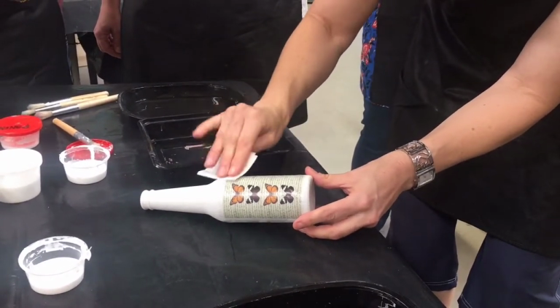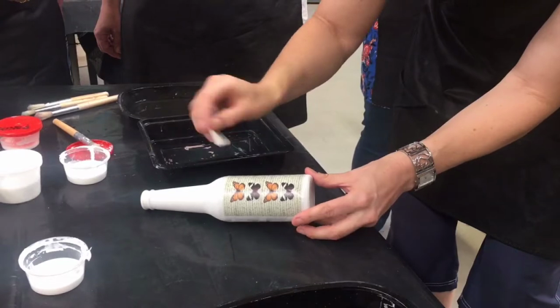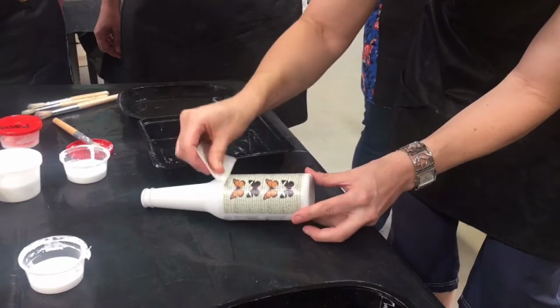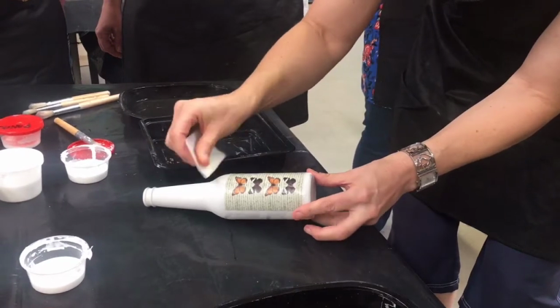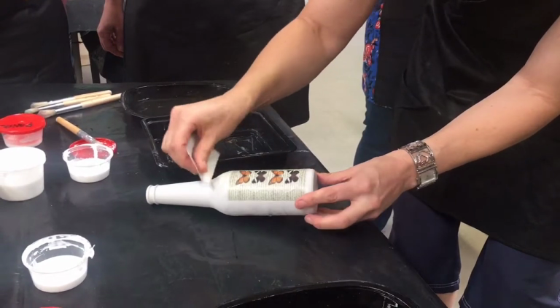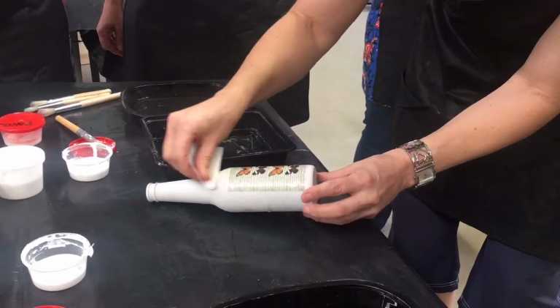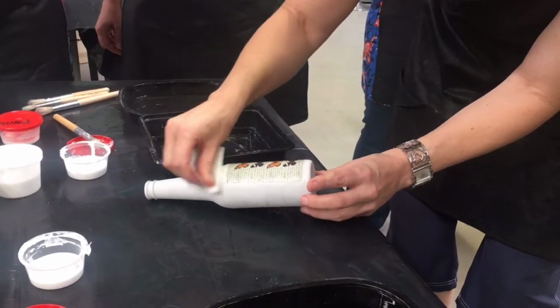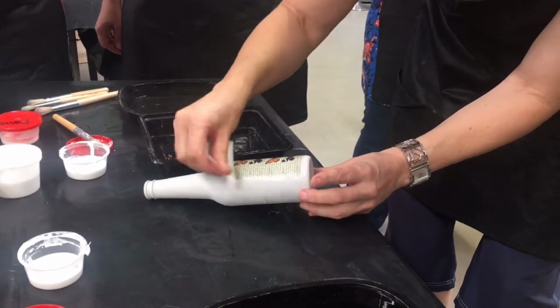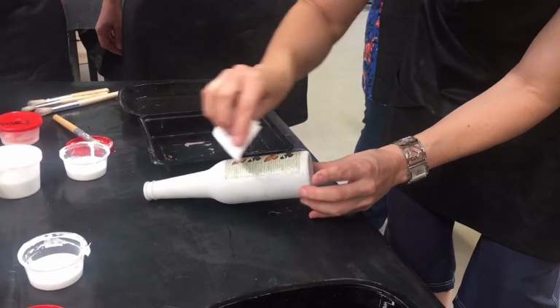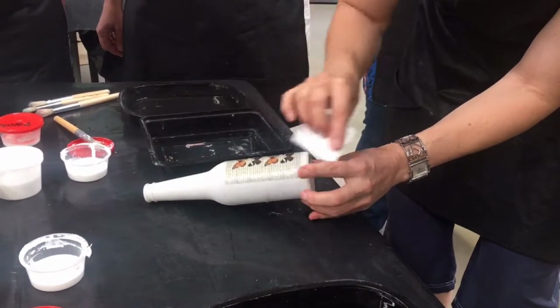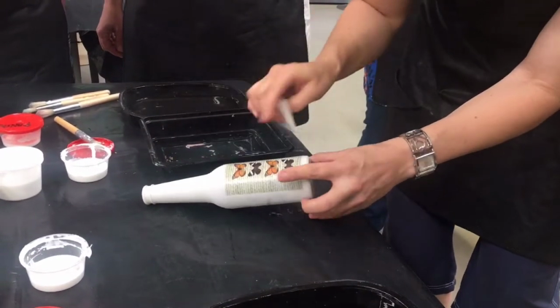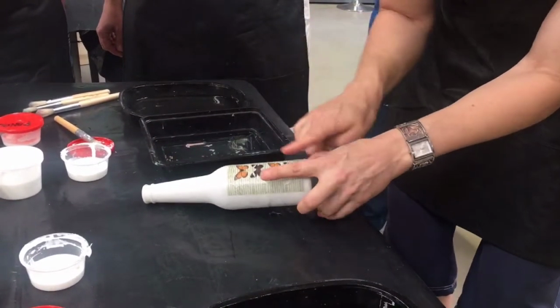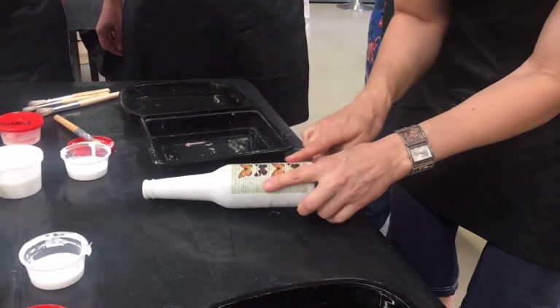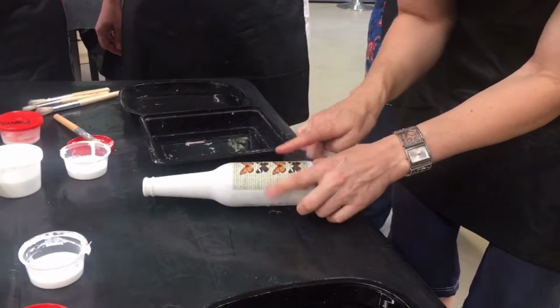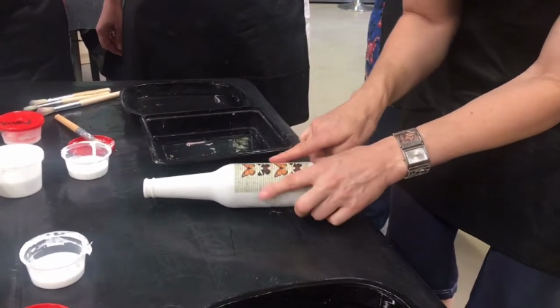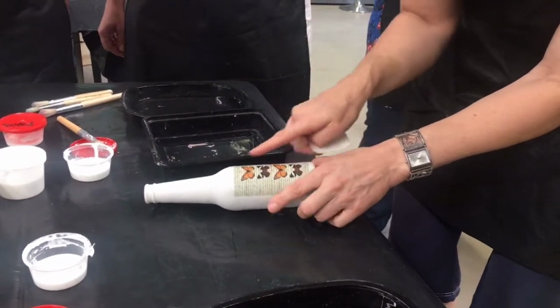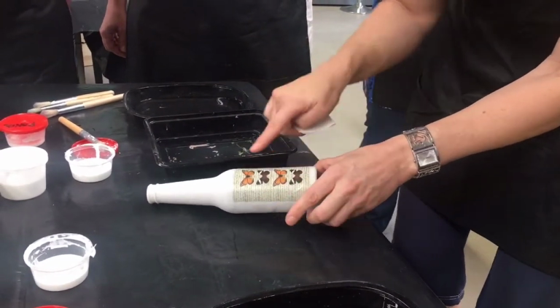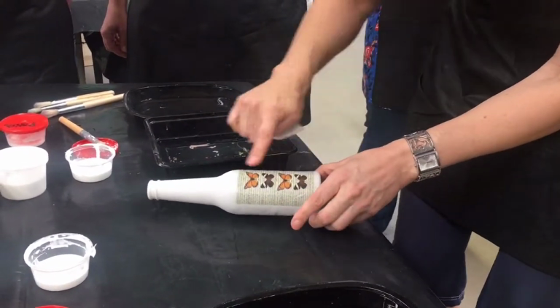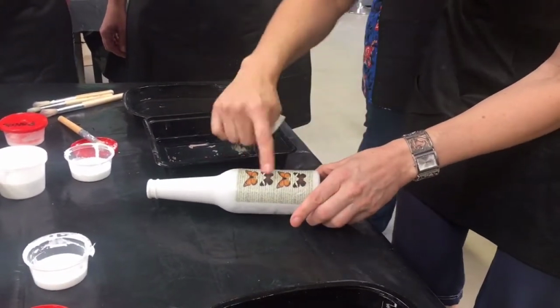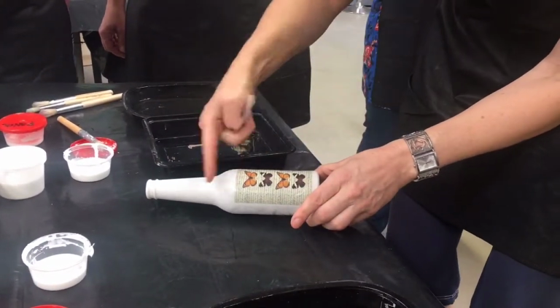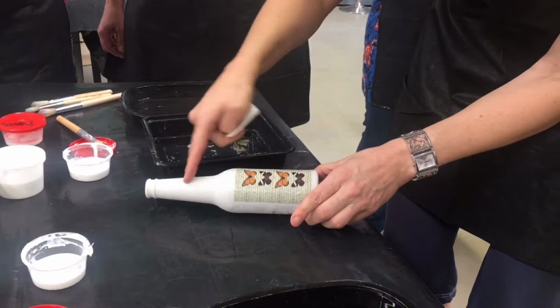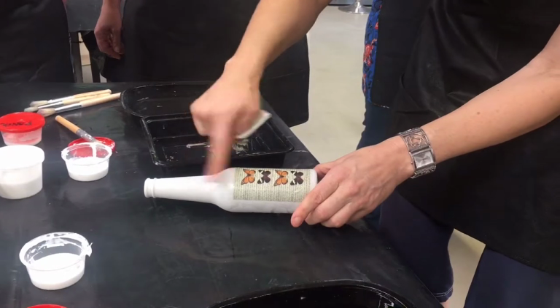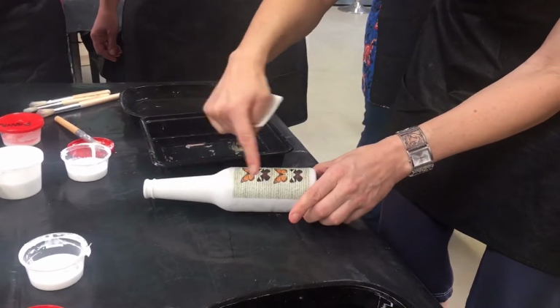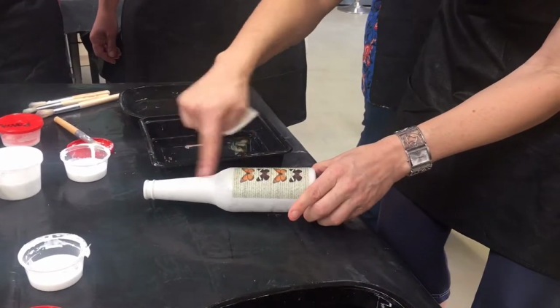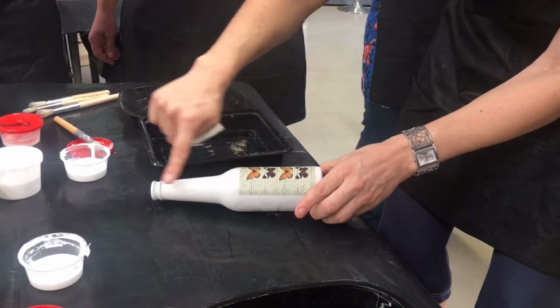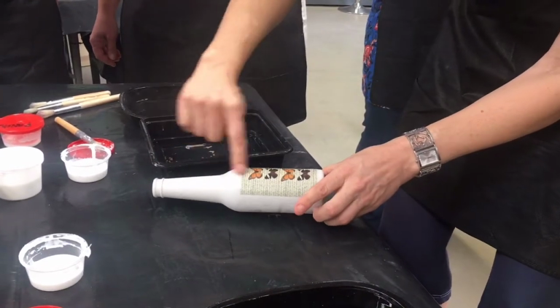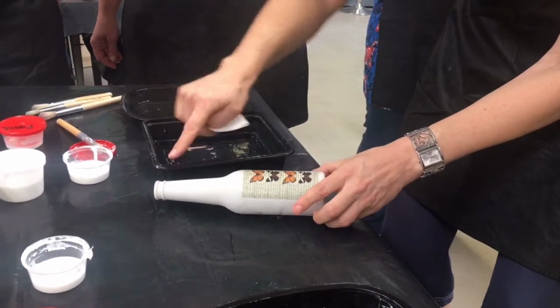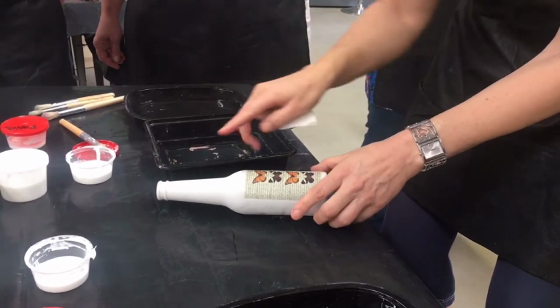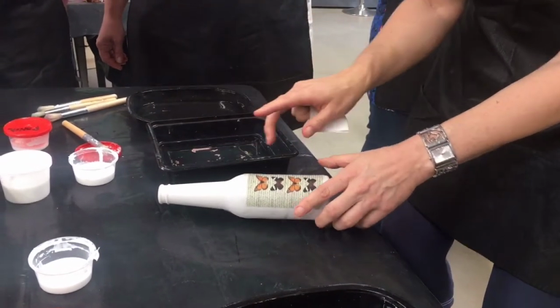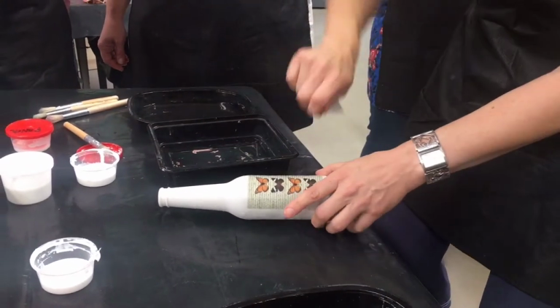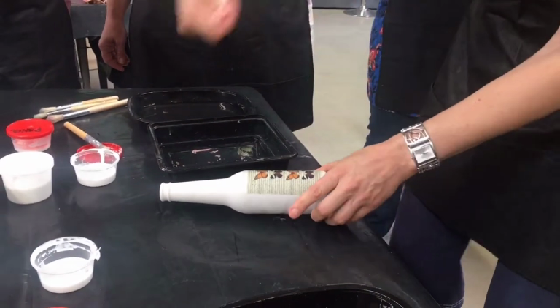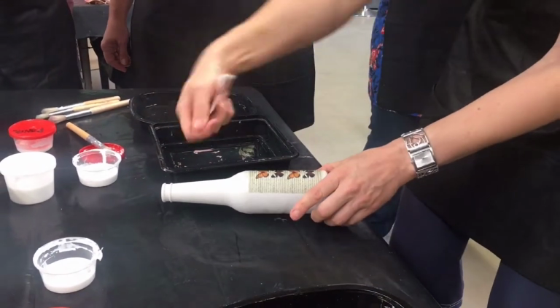One thing you must remember about the transfers: they are not stretchy. So you can't do it over a round thing — you can't stretch it.